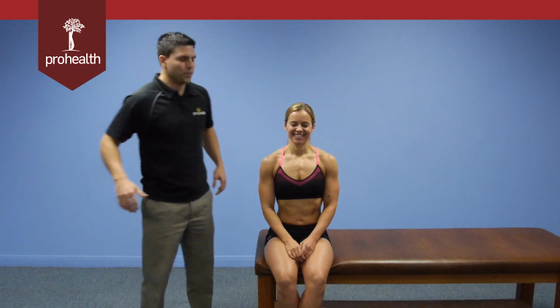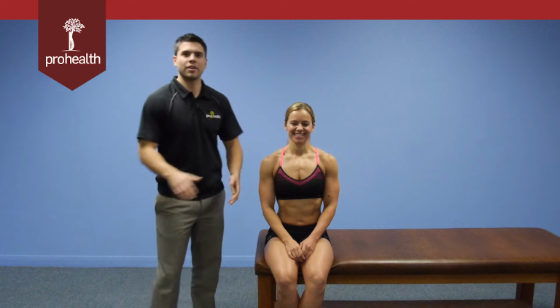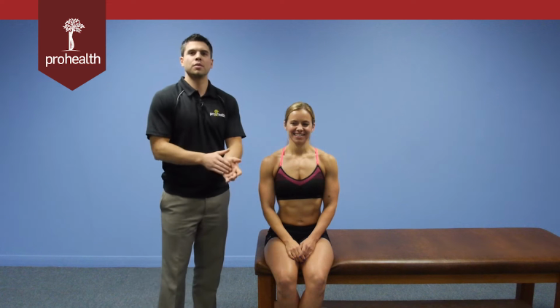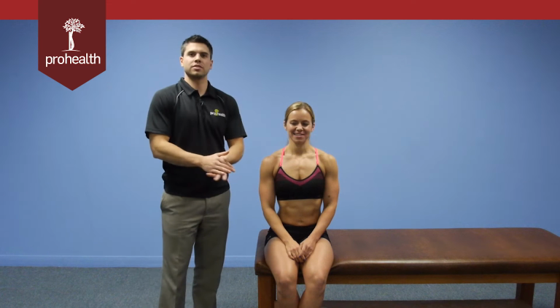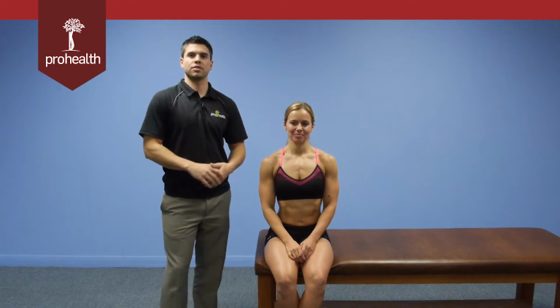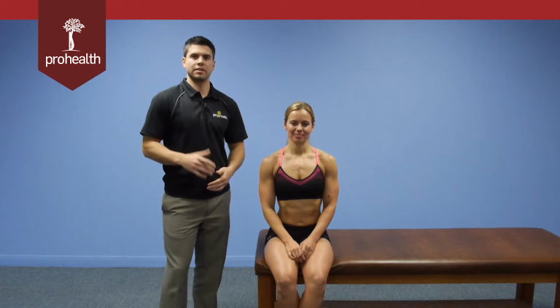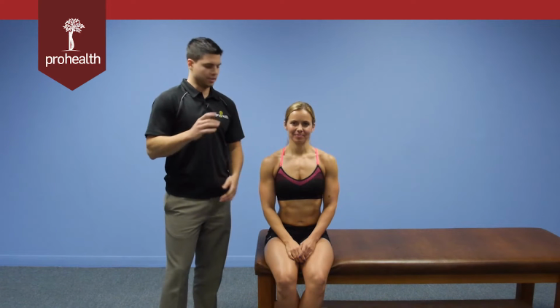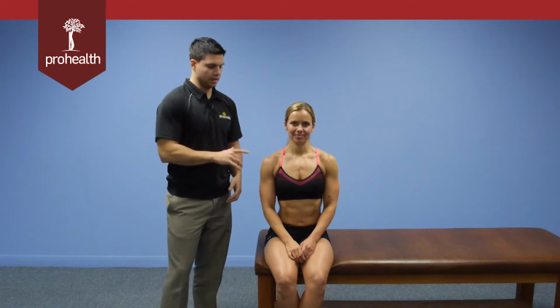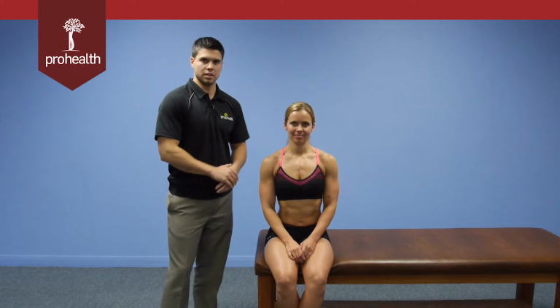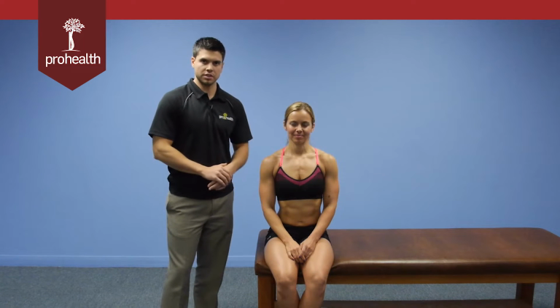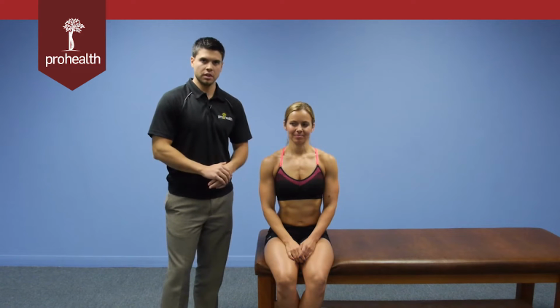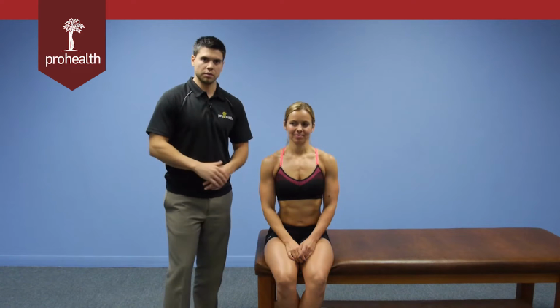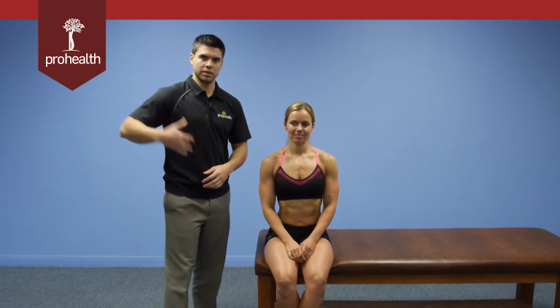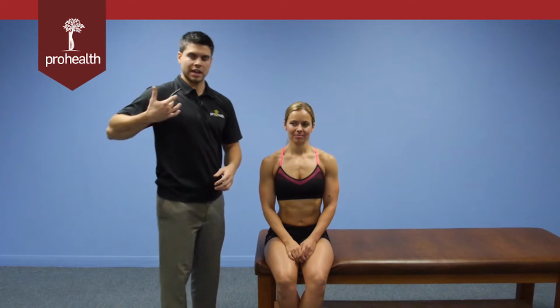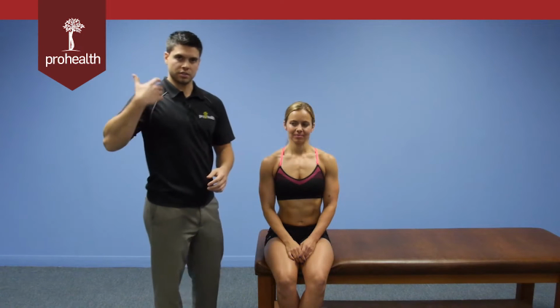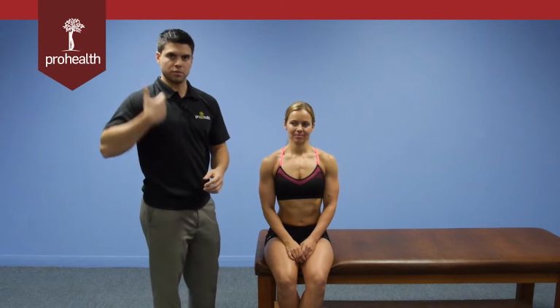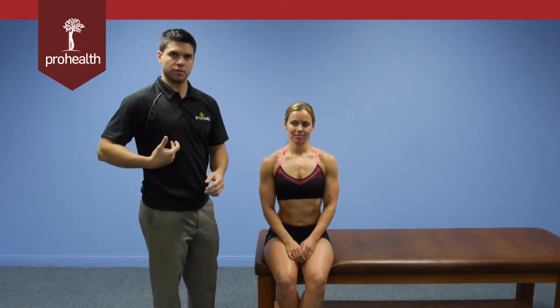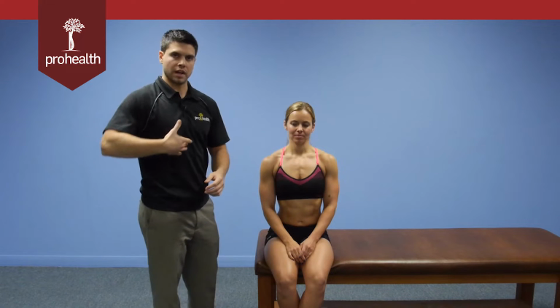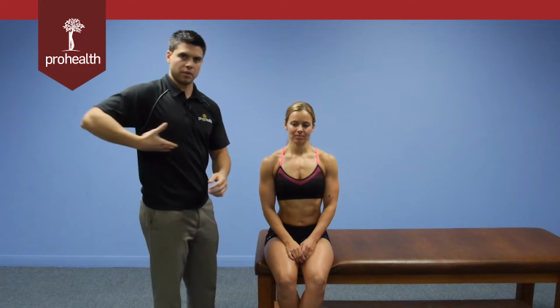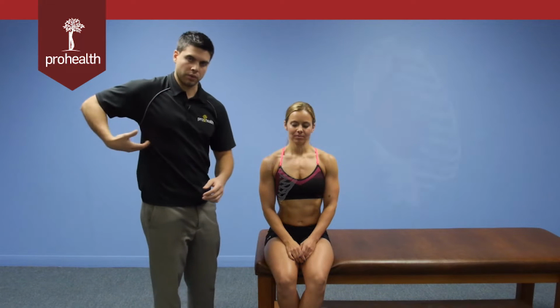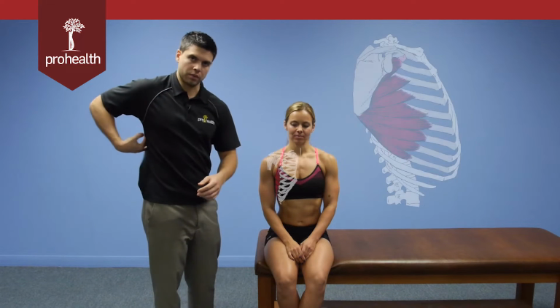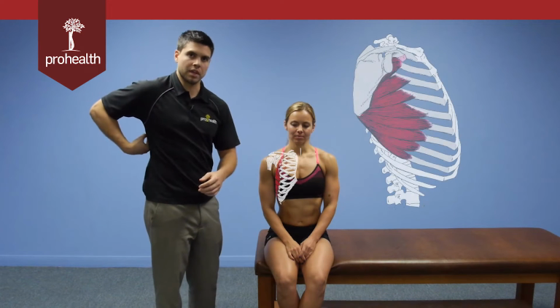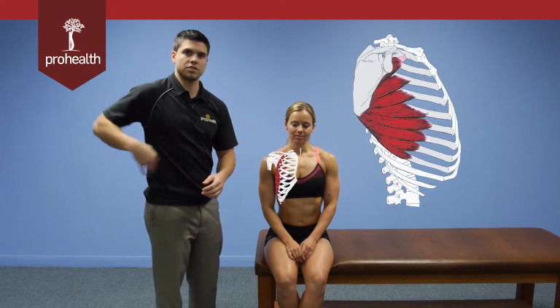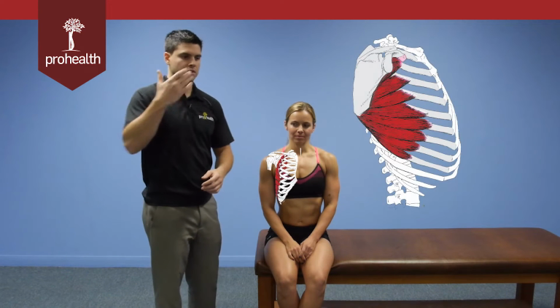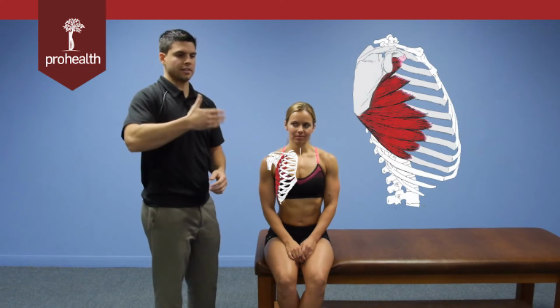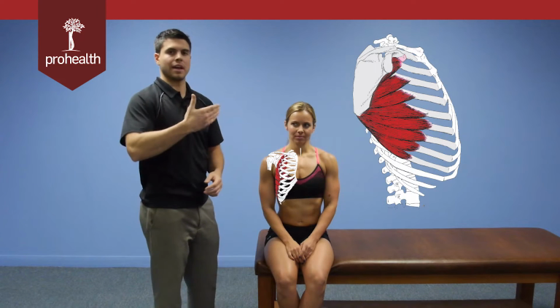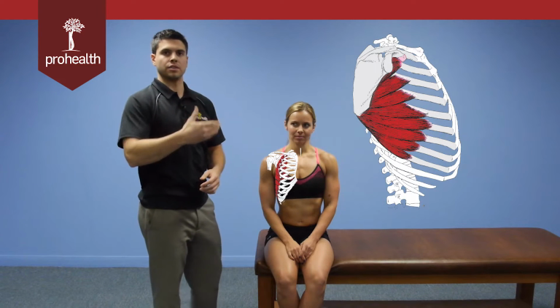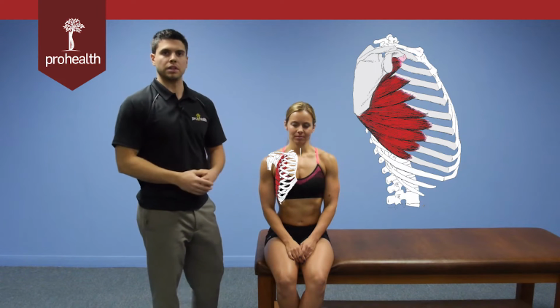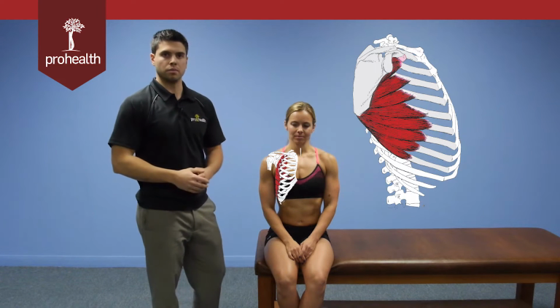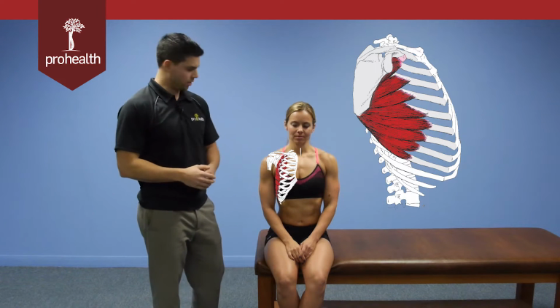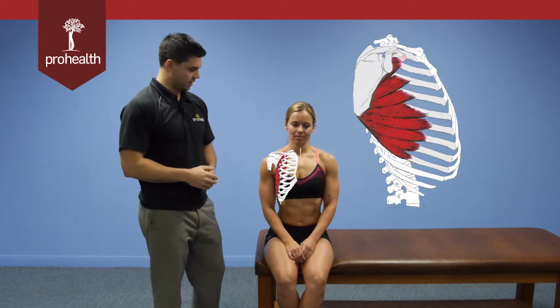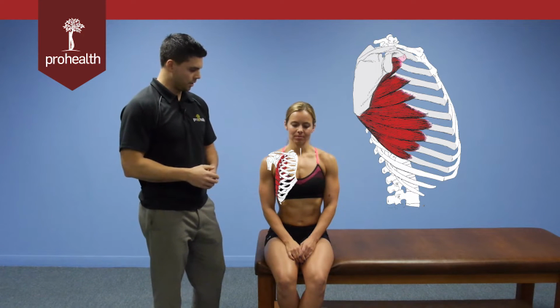We're now going to do a muscle test for the serratus anterior in a seated position. We know it's attaching to ribs one through nine, and then wrapping around the rib cage to that anterior medial border of the scapula.